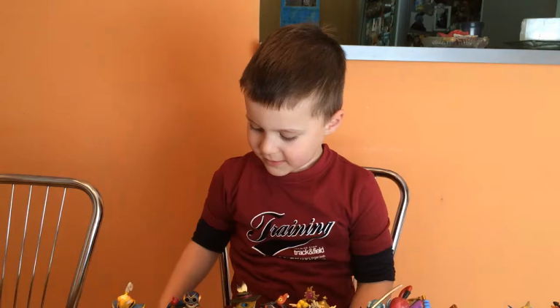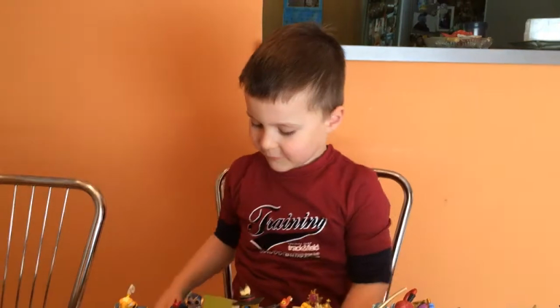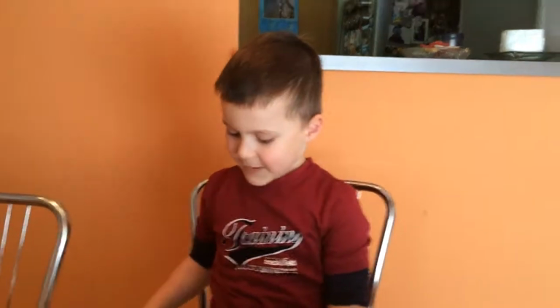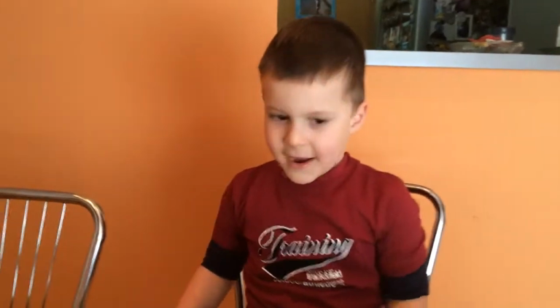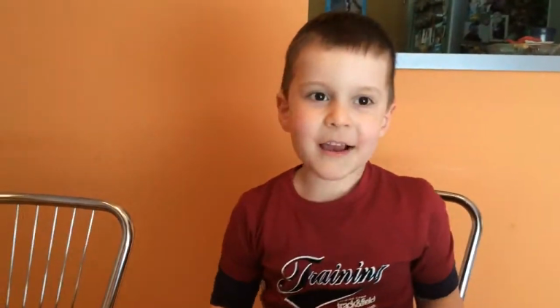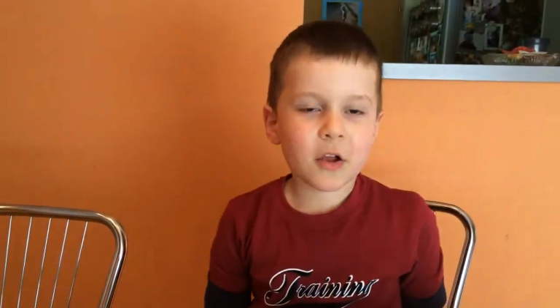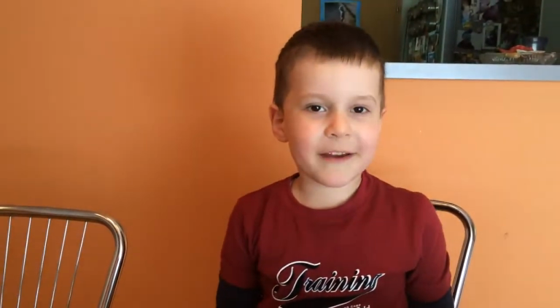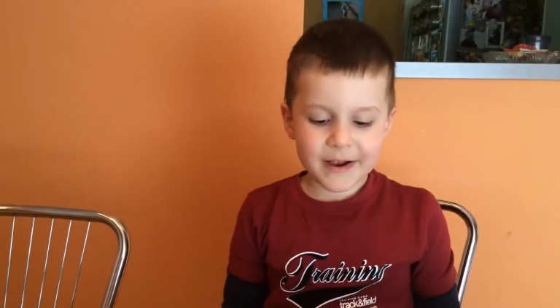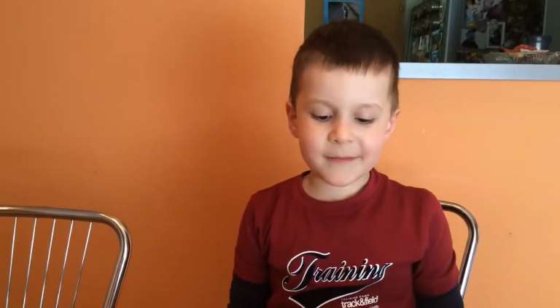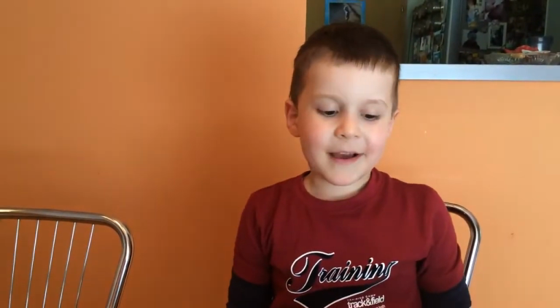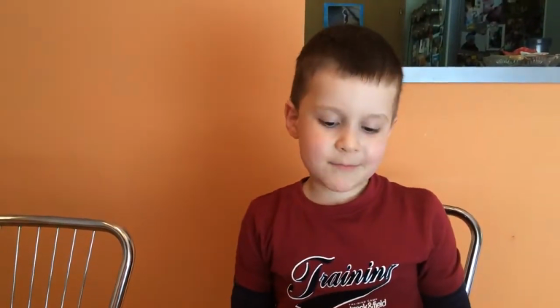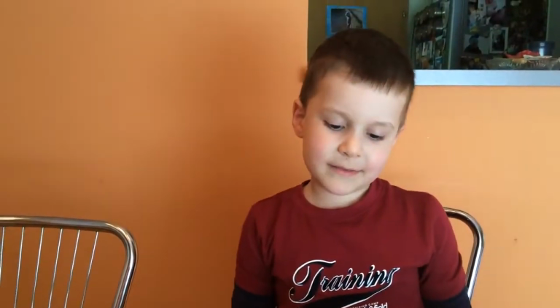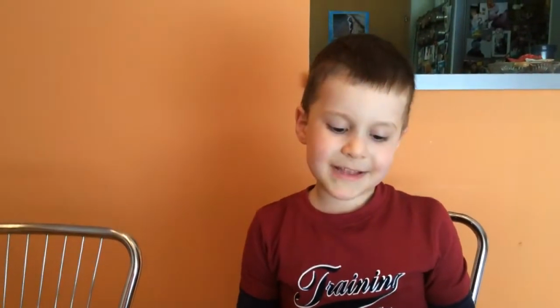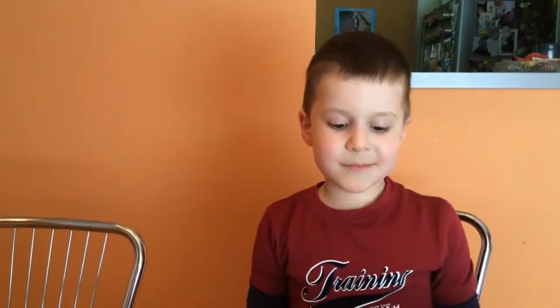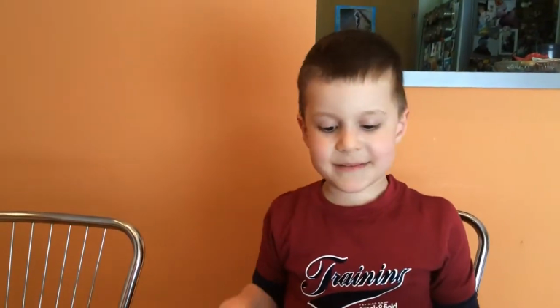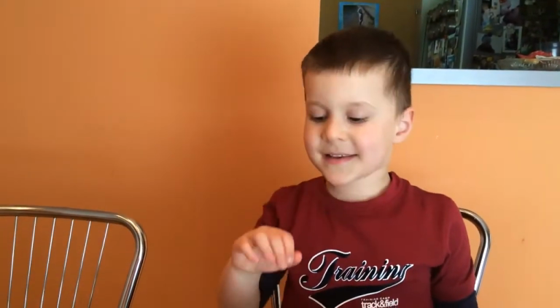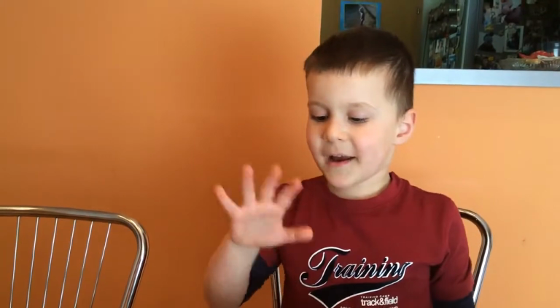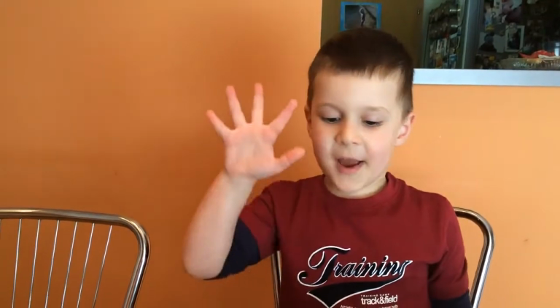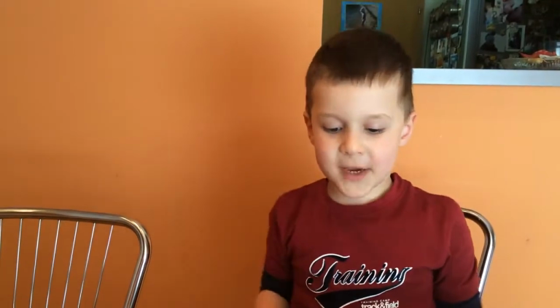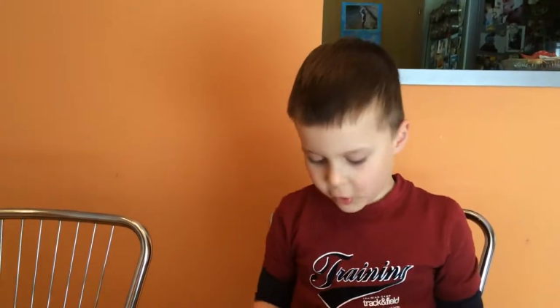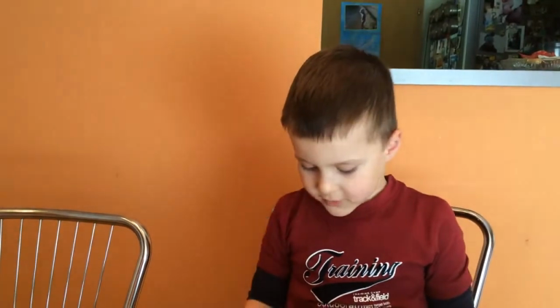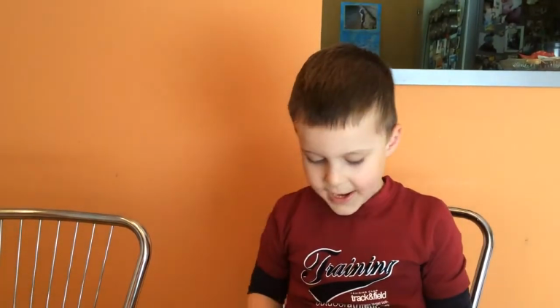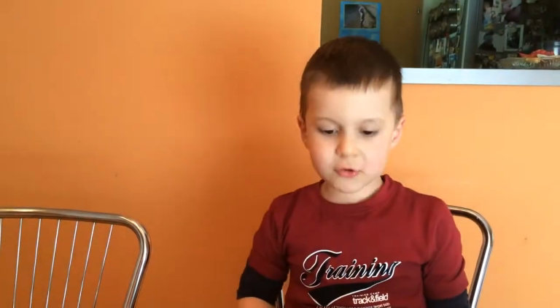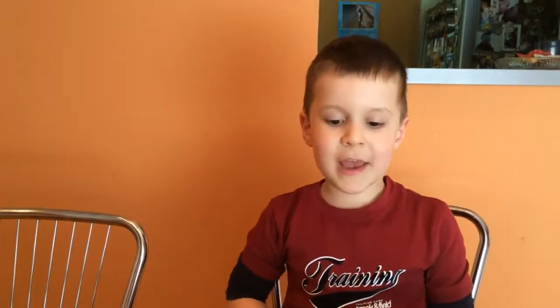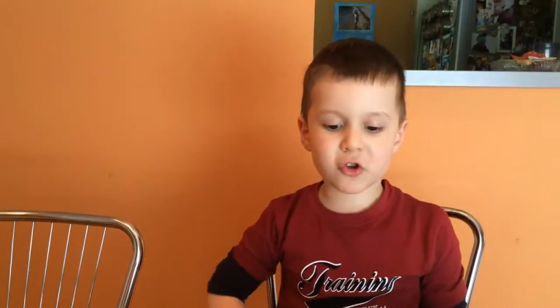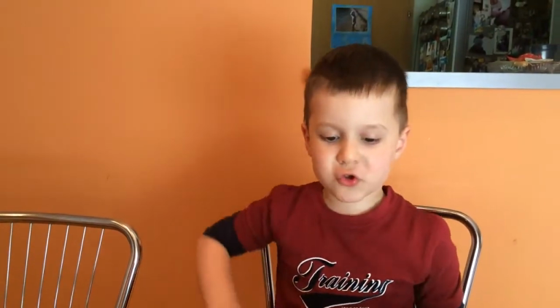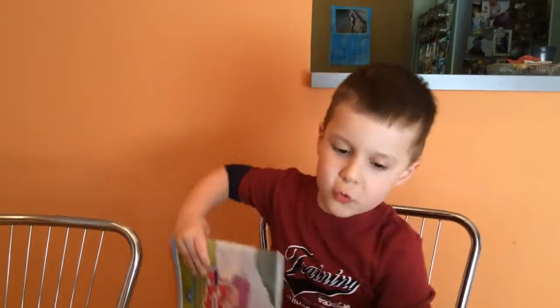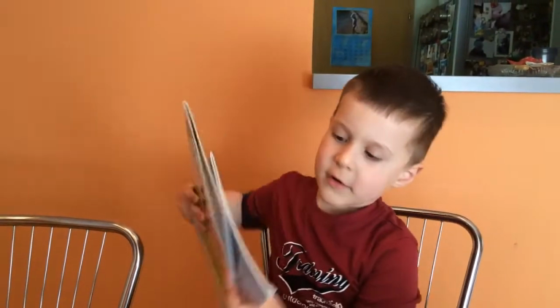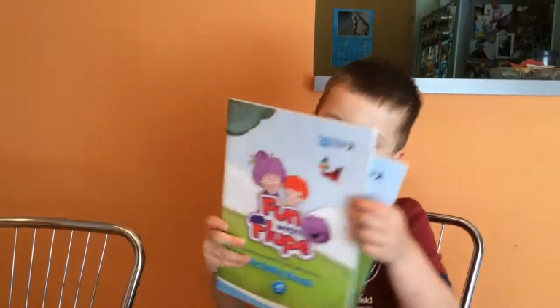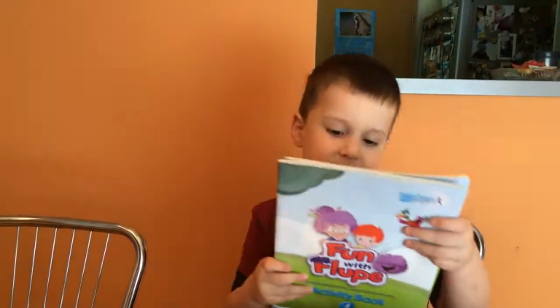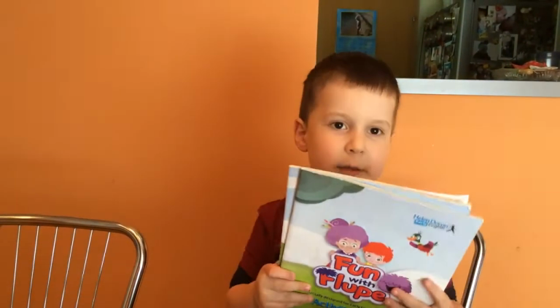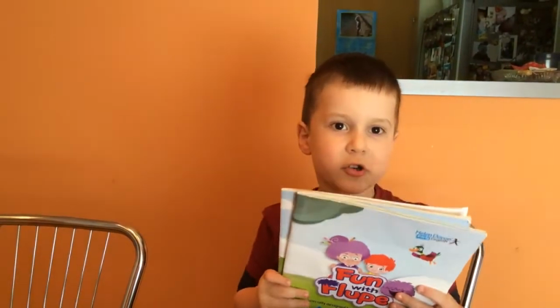Hello, hi, hello everybody. My name is Matthias. I'm five years old. I go to Heddon School and these are my books.